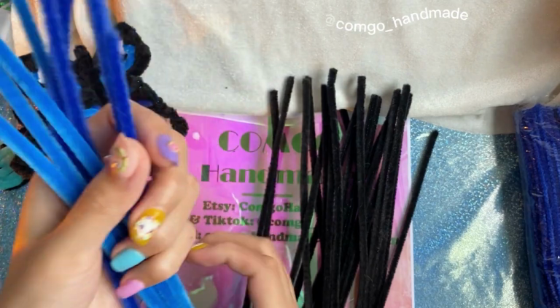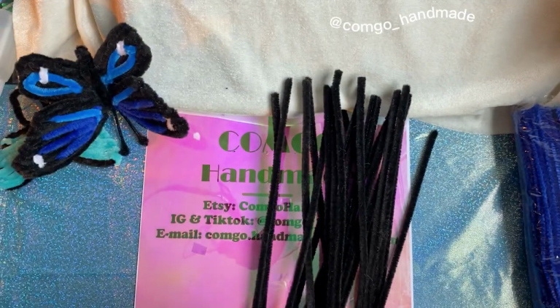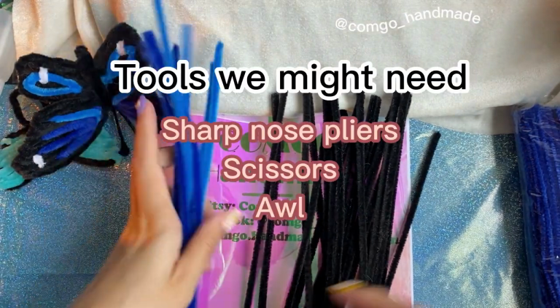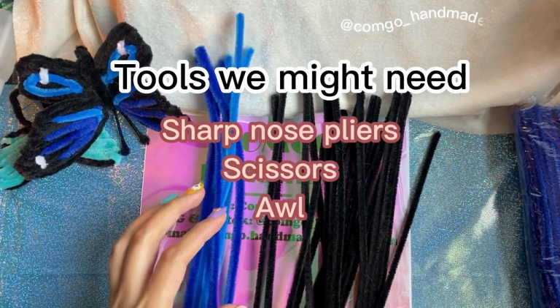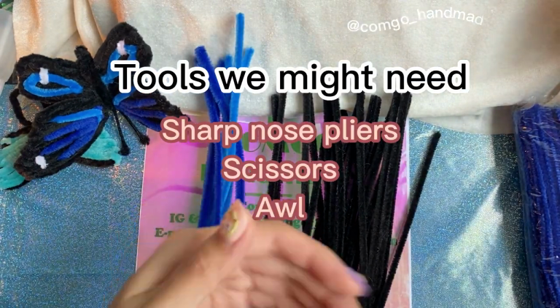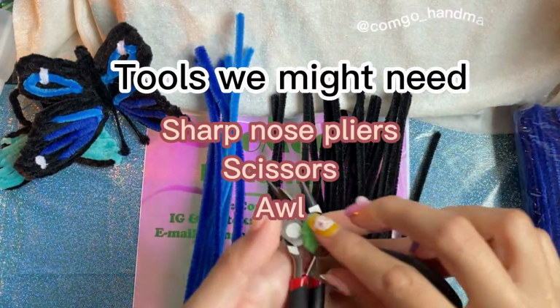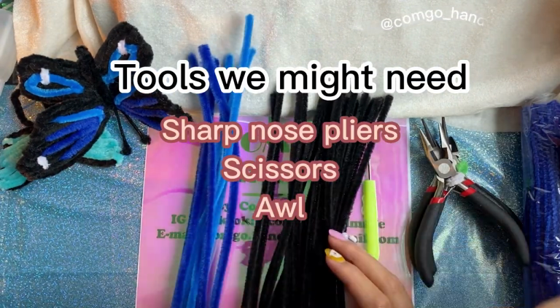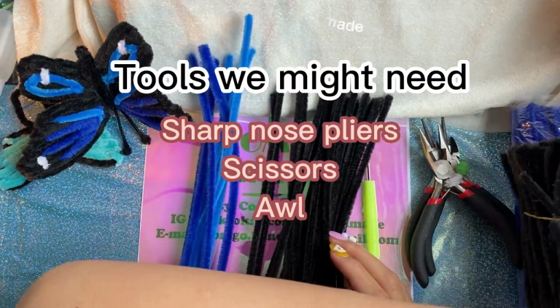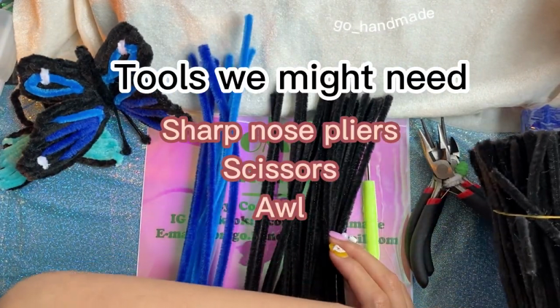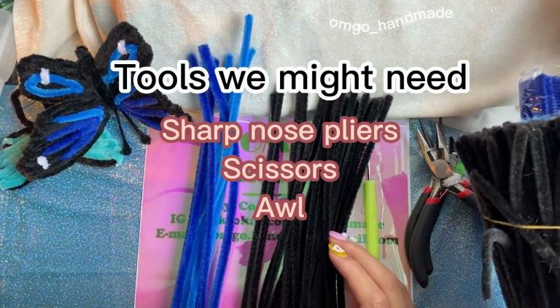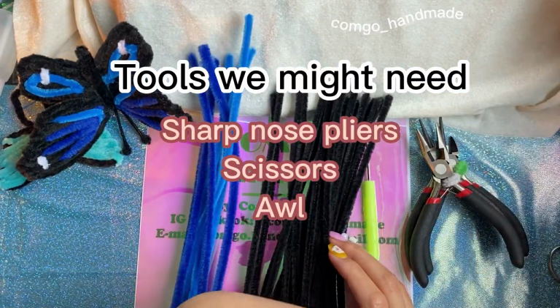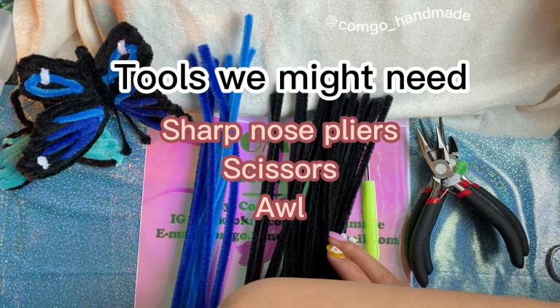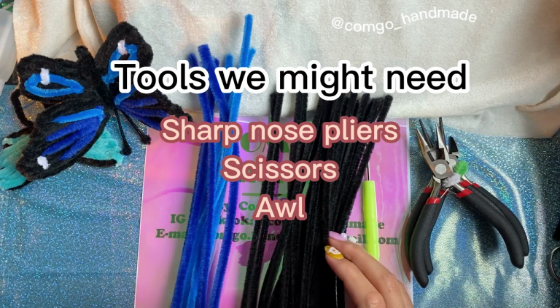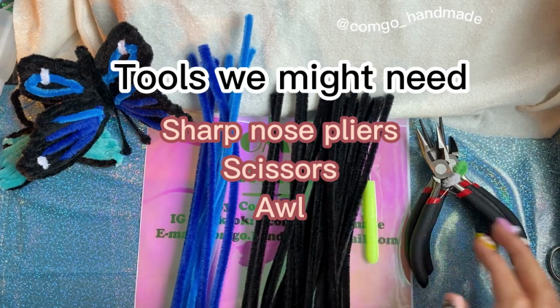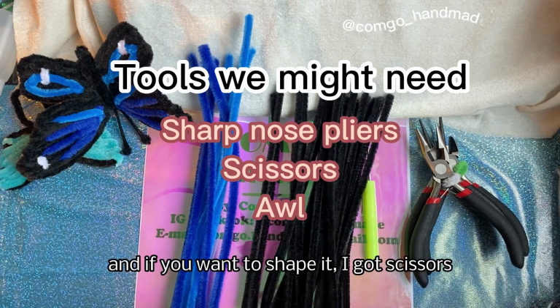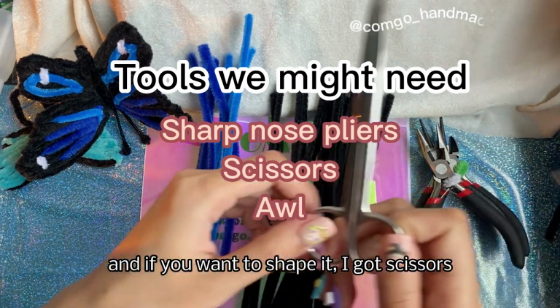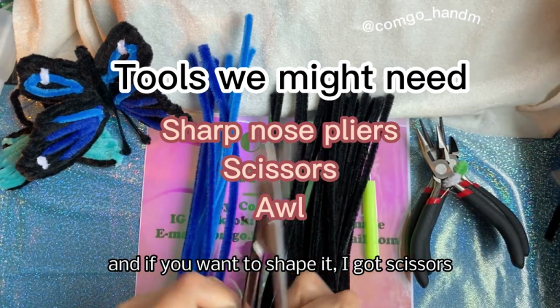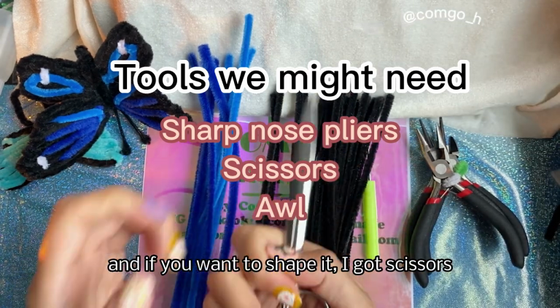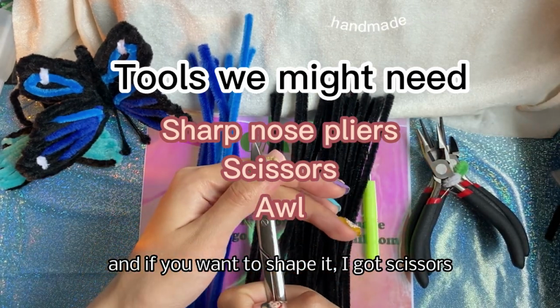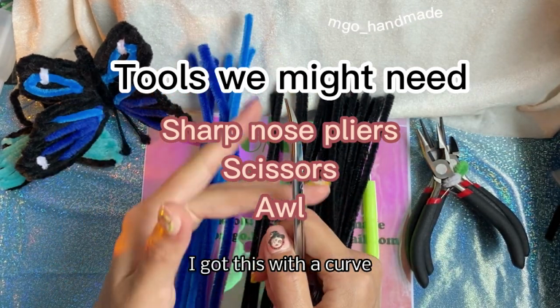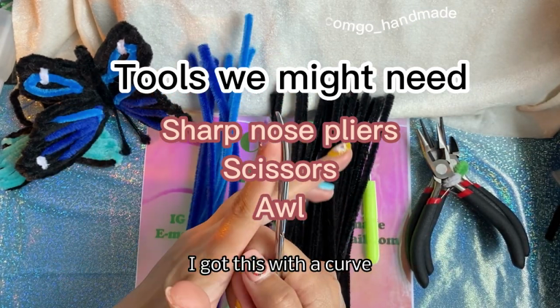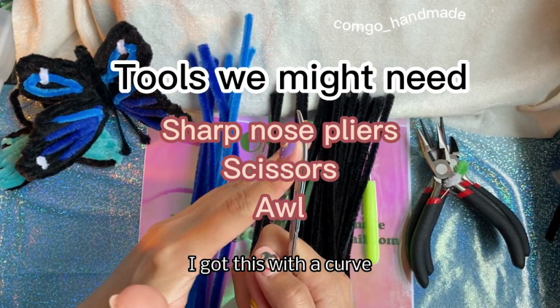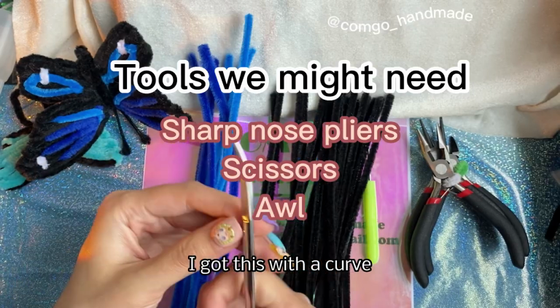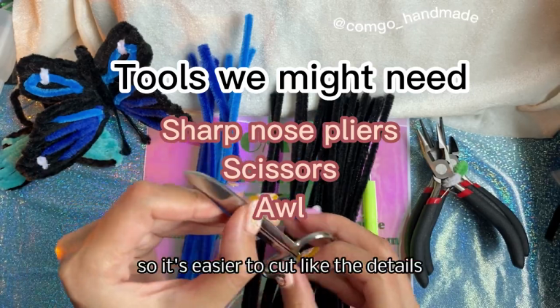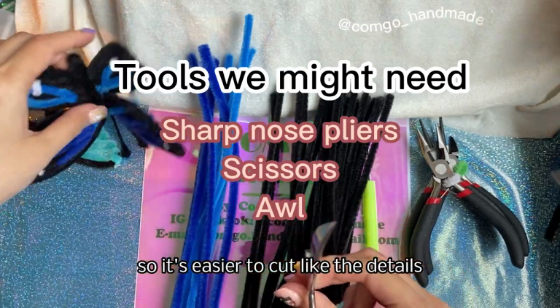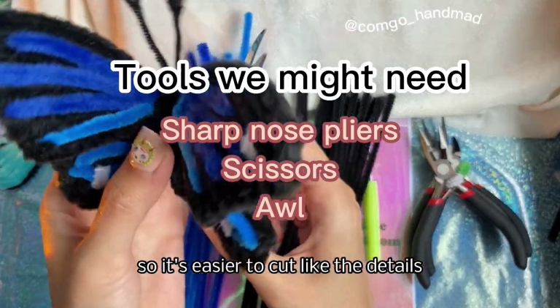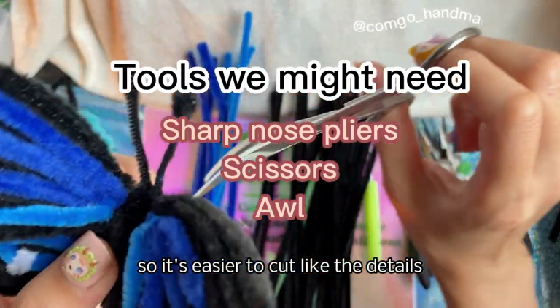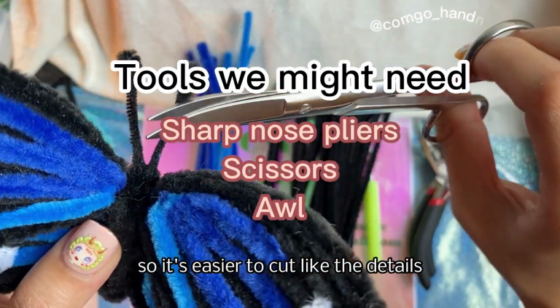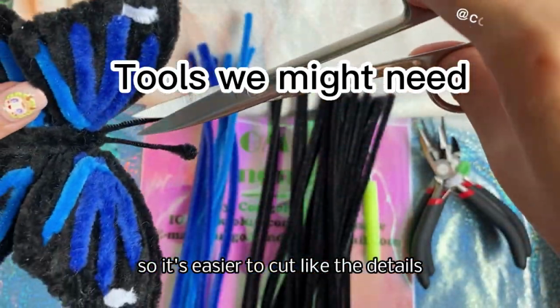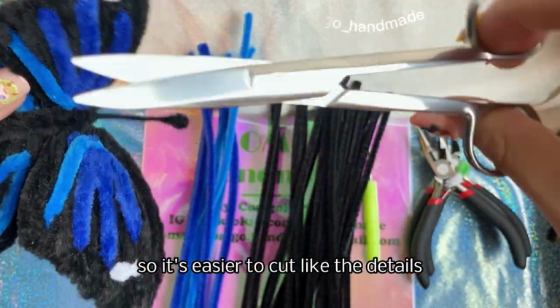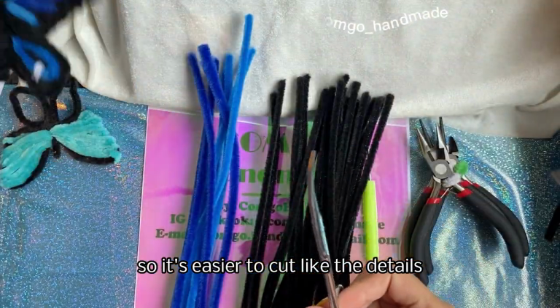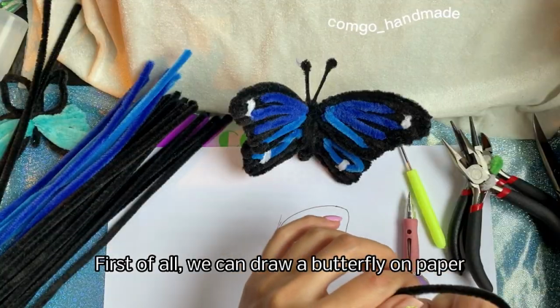Tools we might need: sharp nose pliers, scissors. And if you want to shape it, I got scissors with a curve, so it's easier to cut the details.